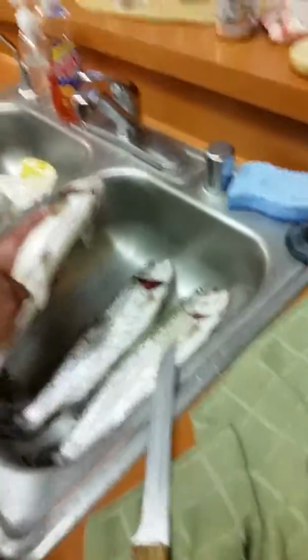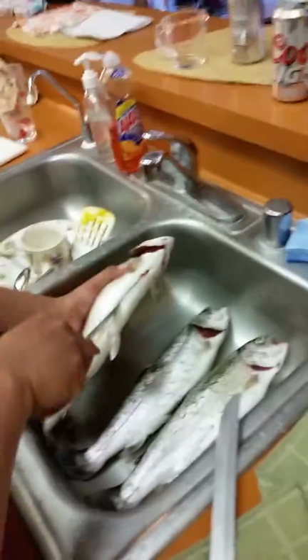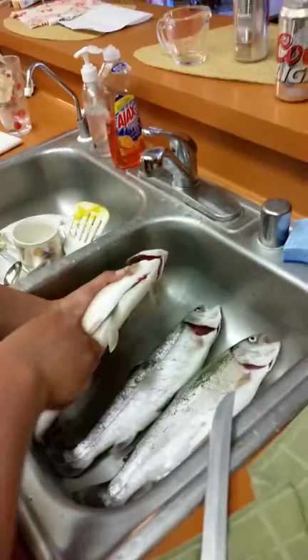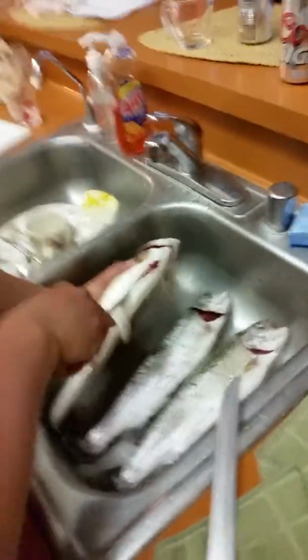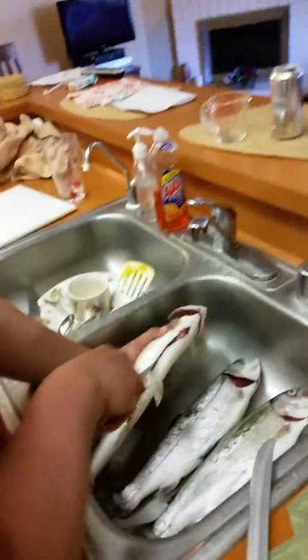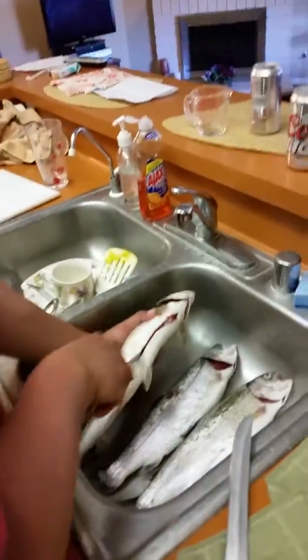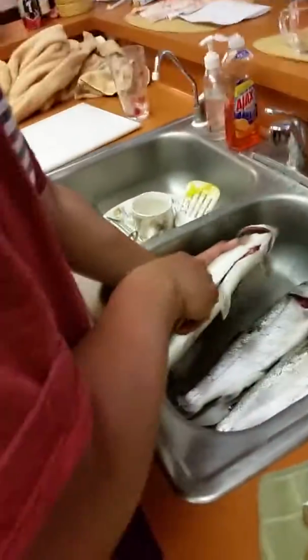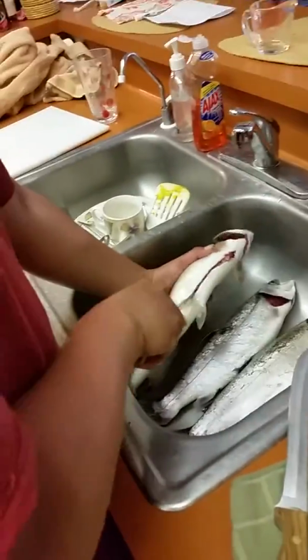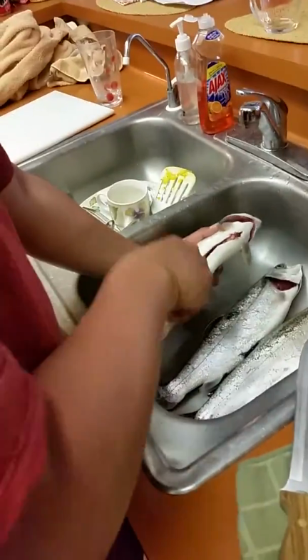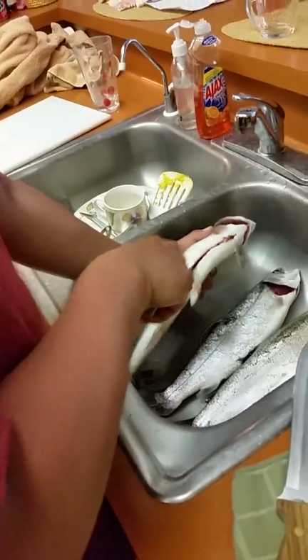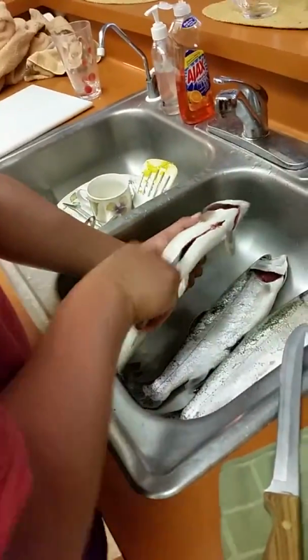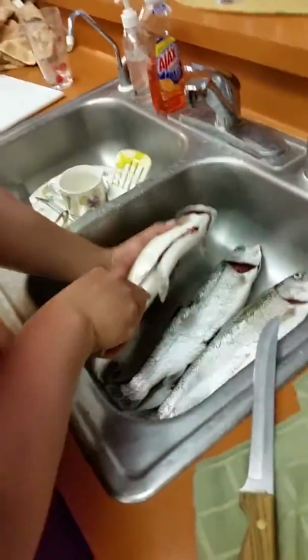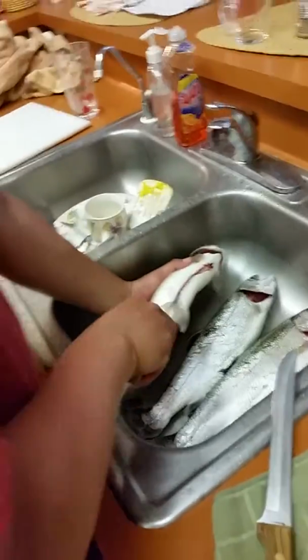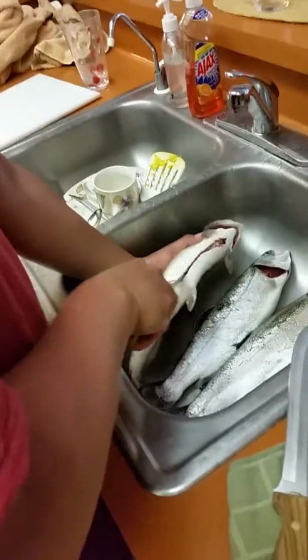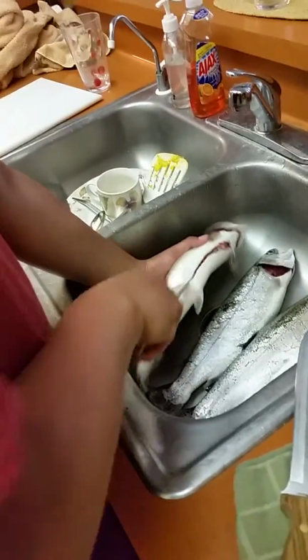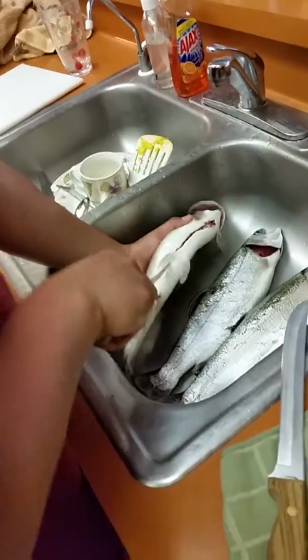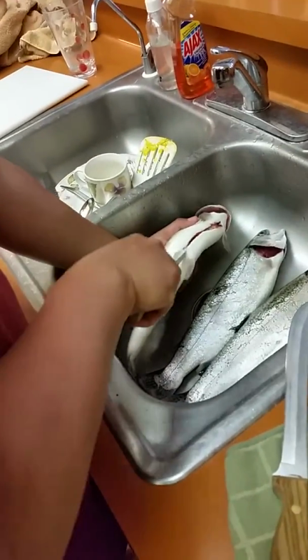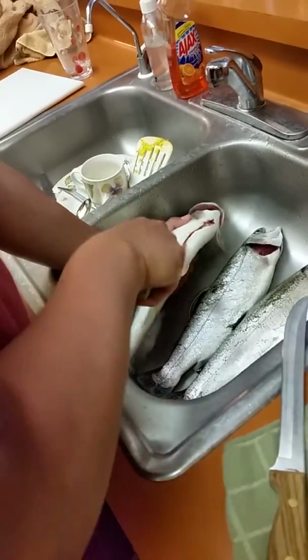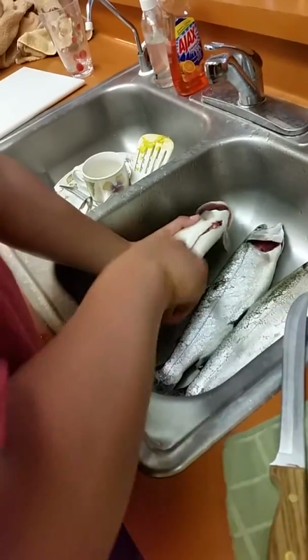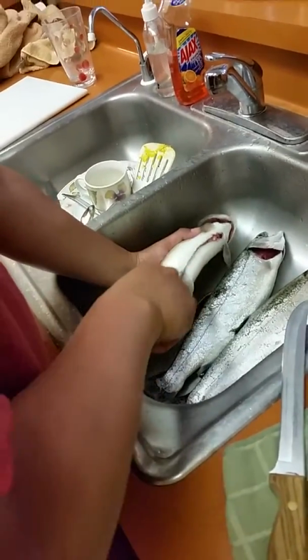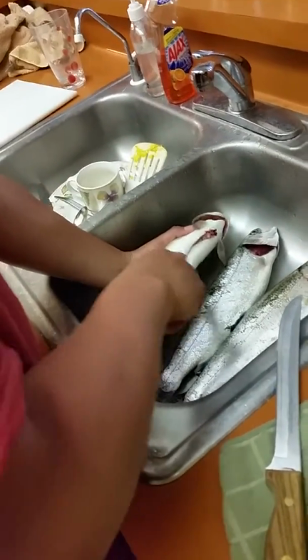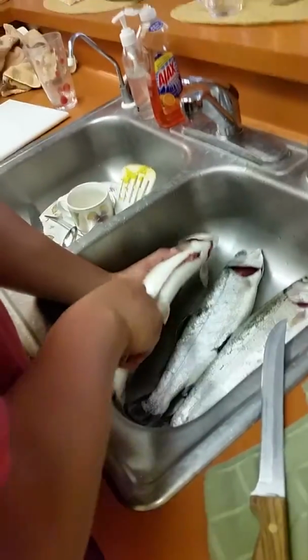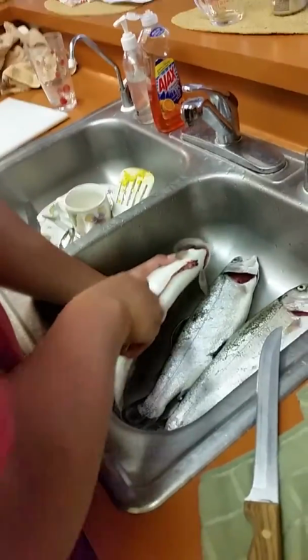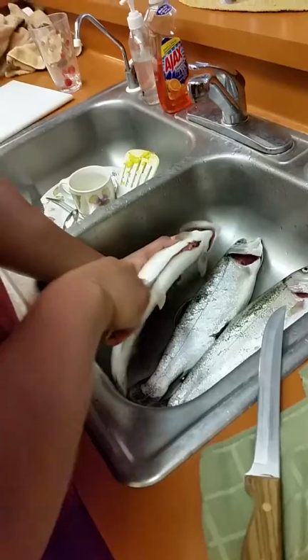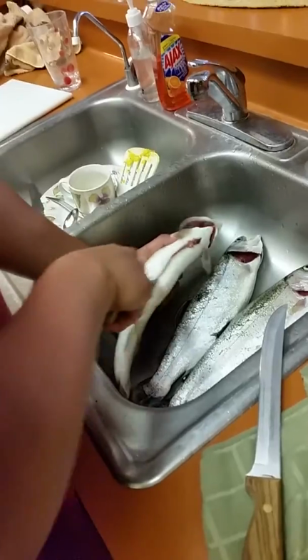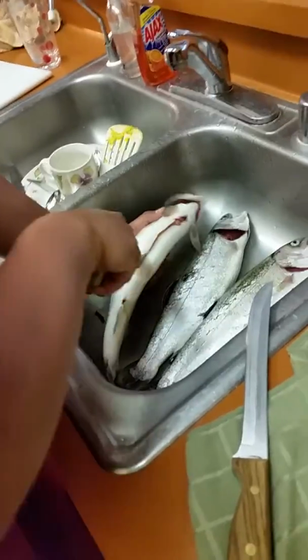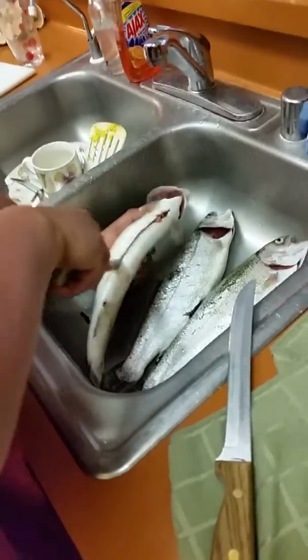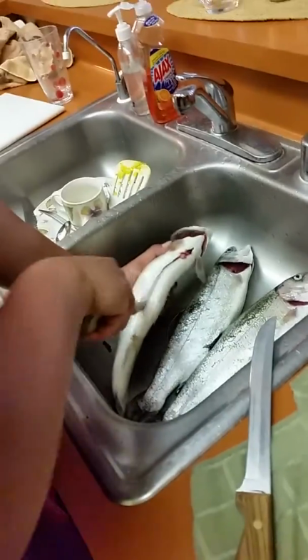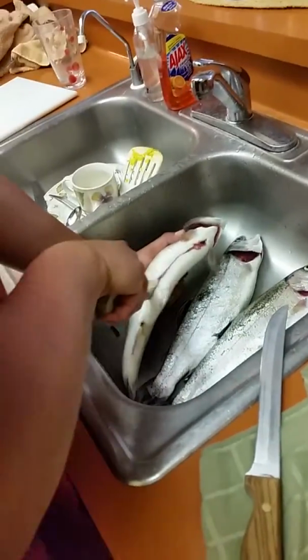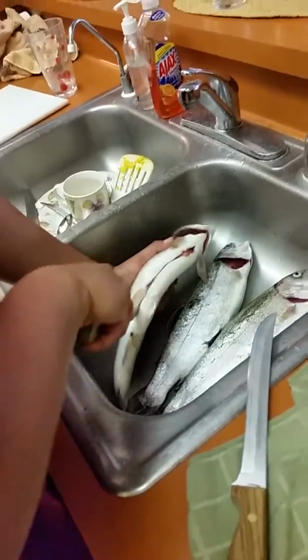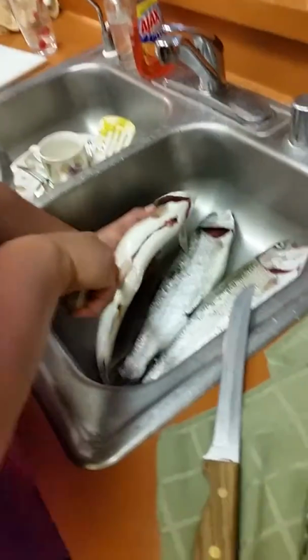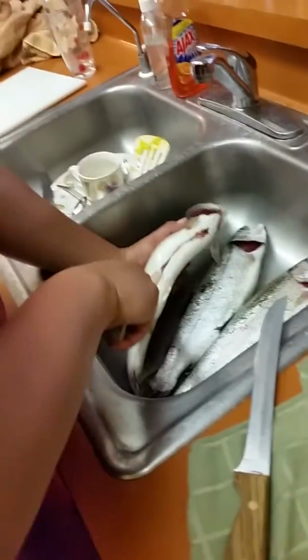These are the rainbow trouts, and Downey's gutting them right now. Yeah, these fish are a lot bigger. Oh, you gotta look for that hook too, that one. You've done this before? Yeah. It's pretty hard, or? No.